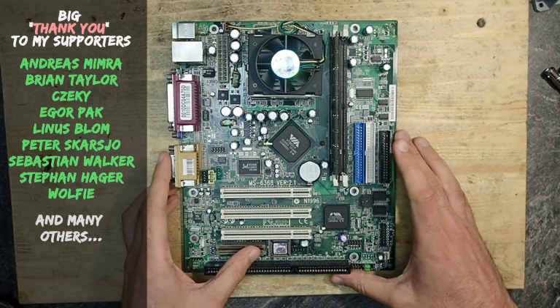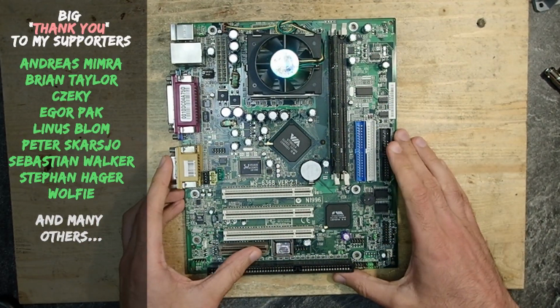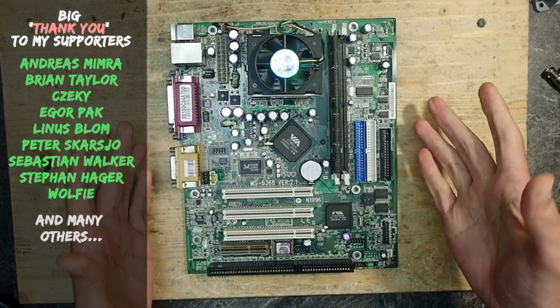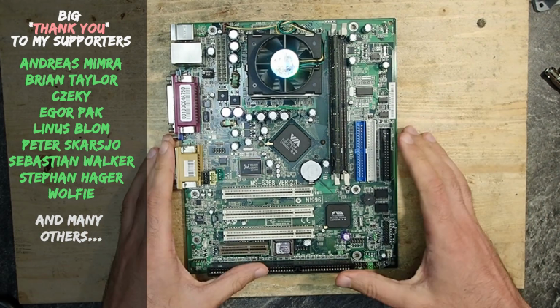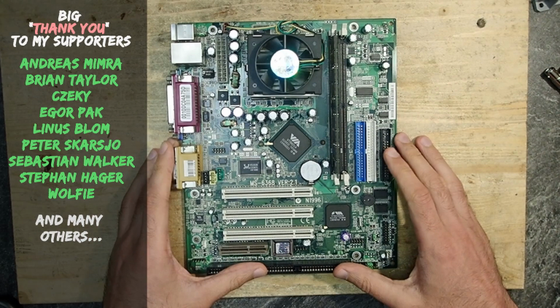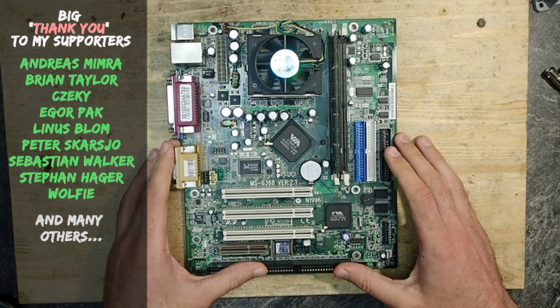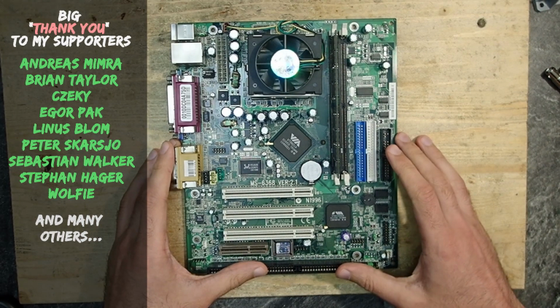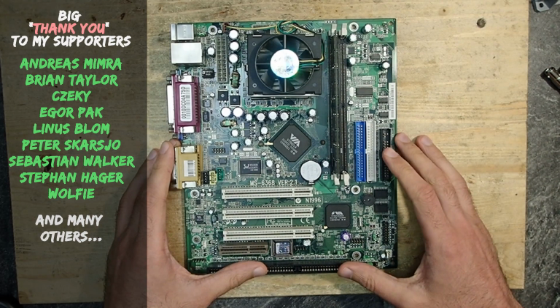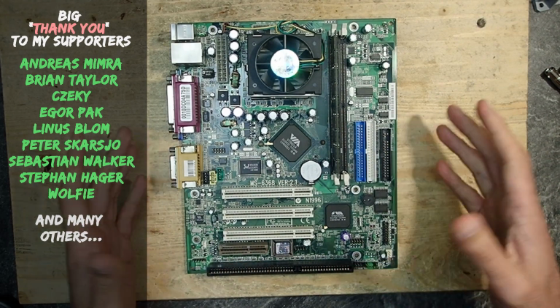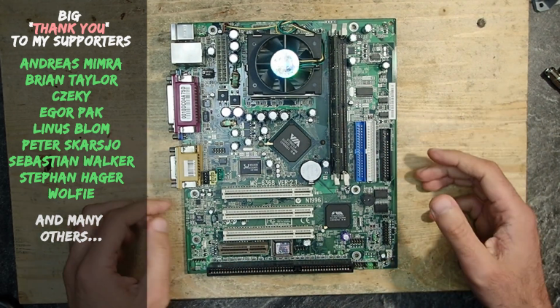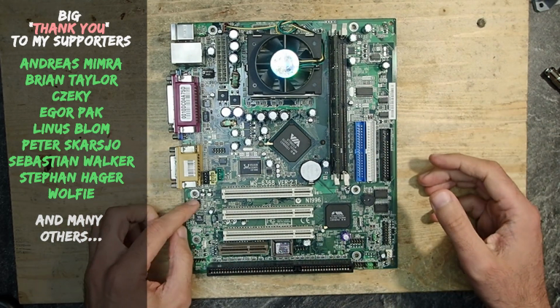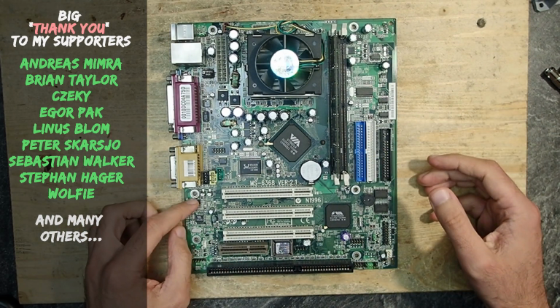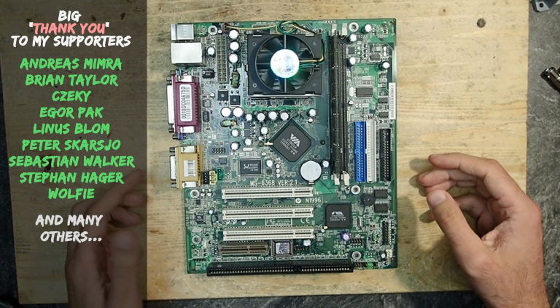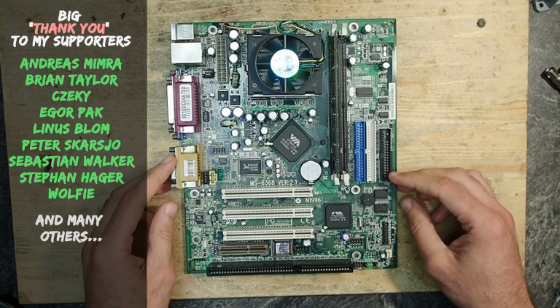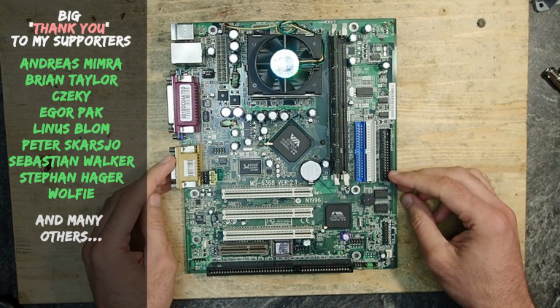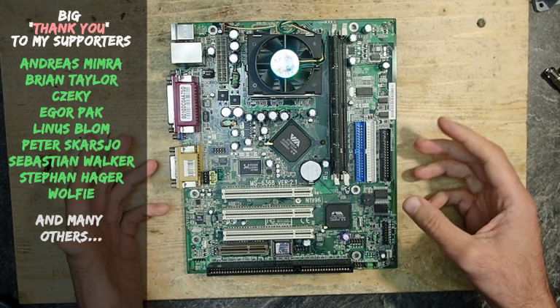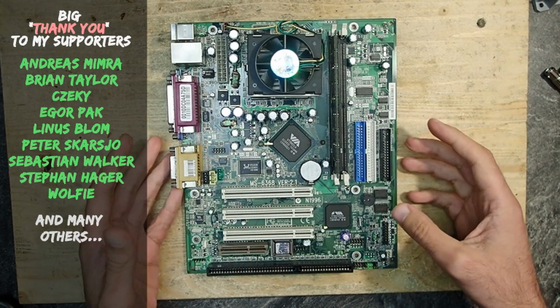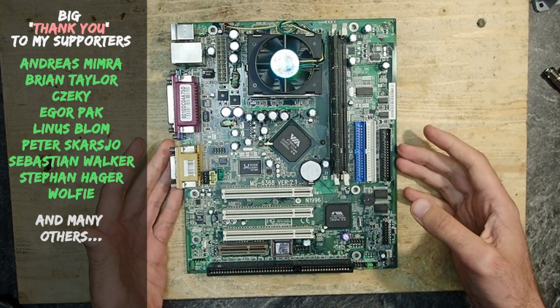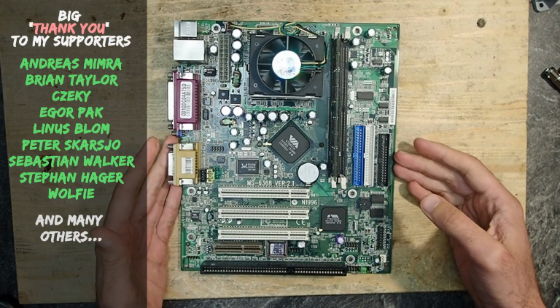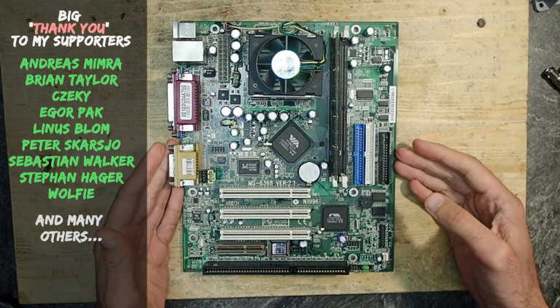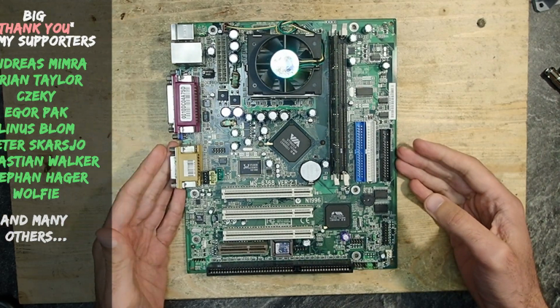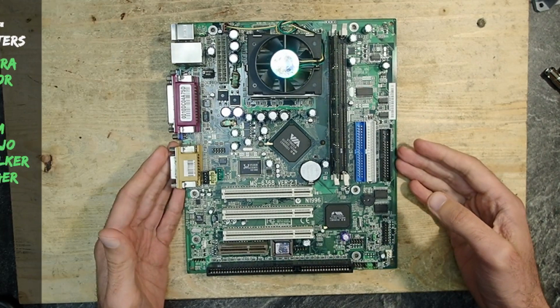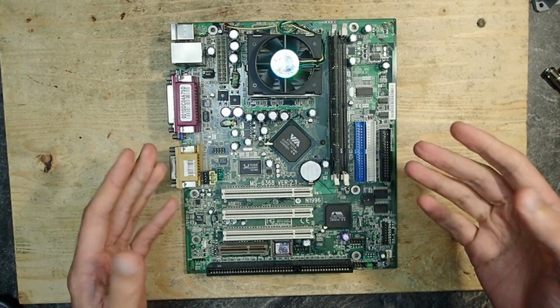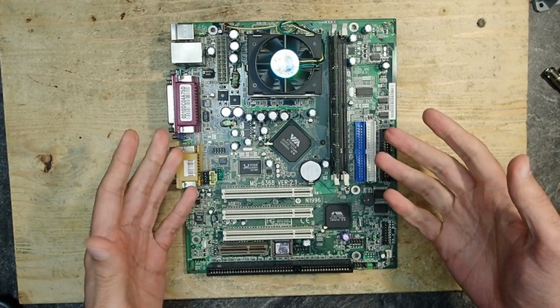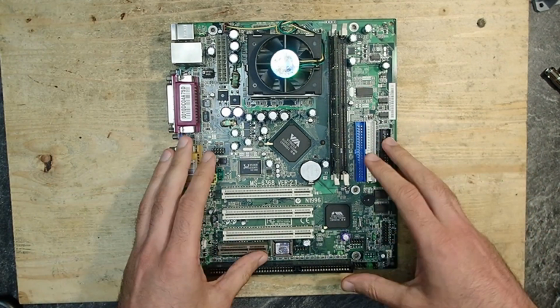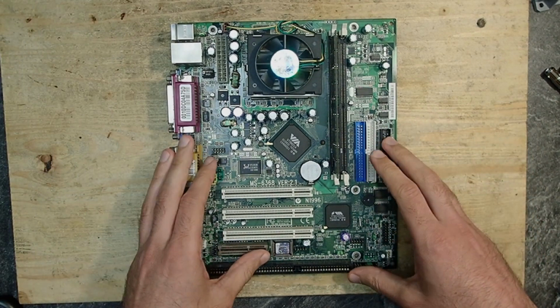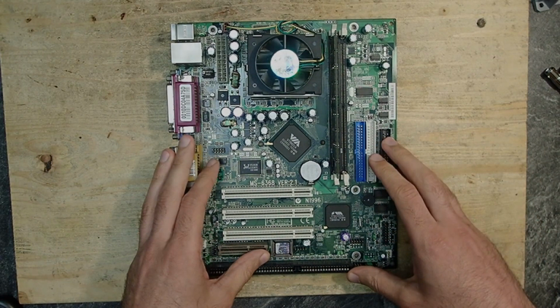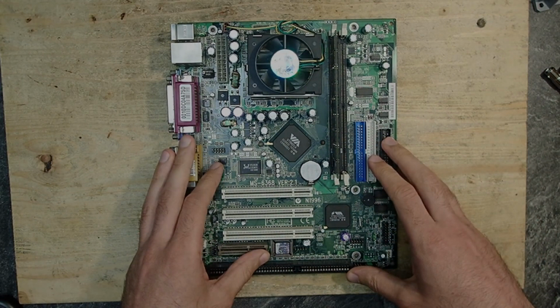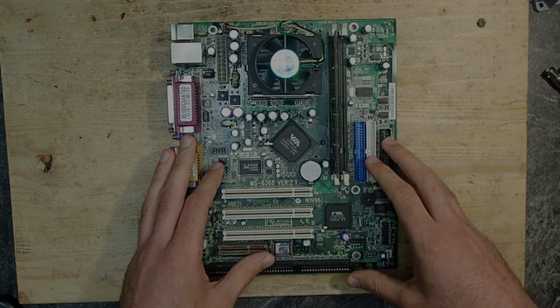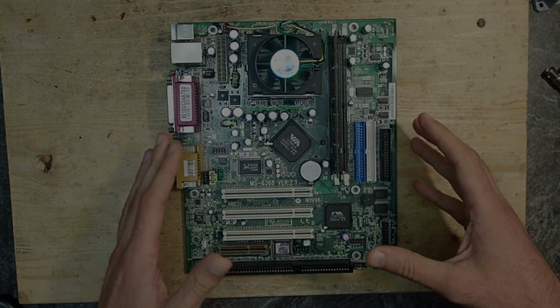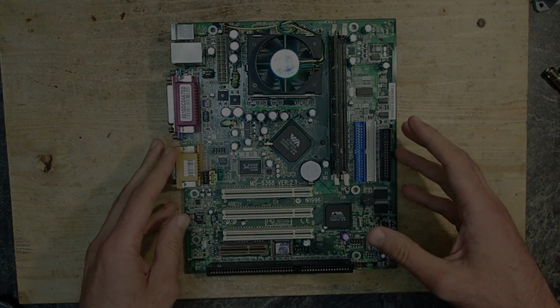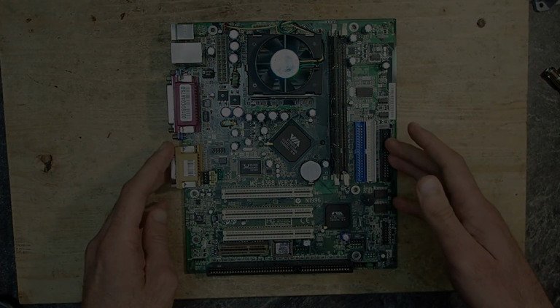And this is it for today. As you see, sometimes even such a plain board can give us an interesting use case for experiments. I hope you enjoyed this overview. Thank you and goodbye.